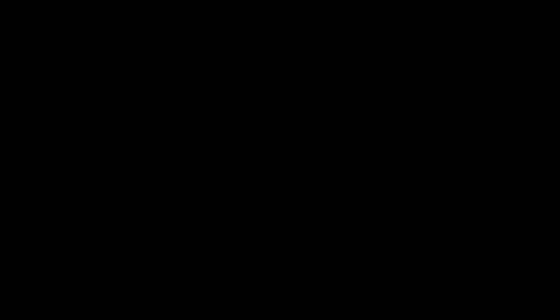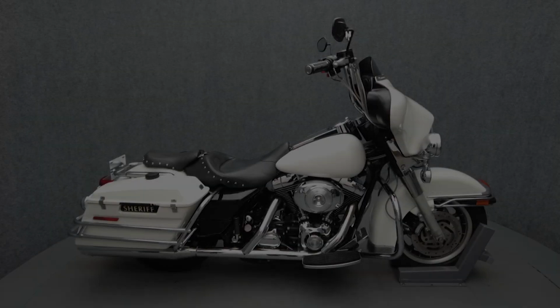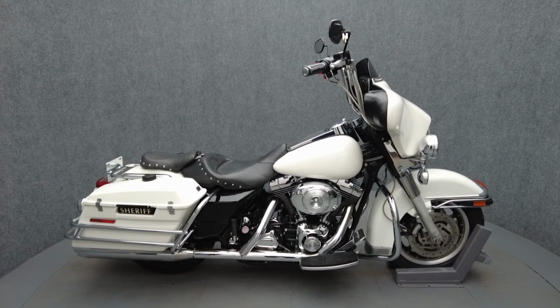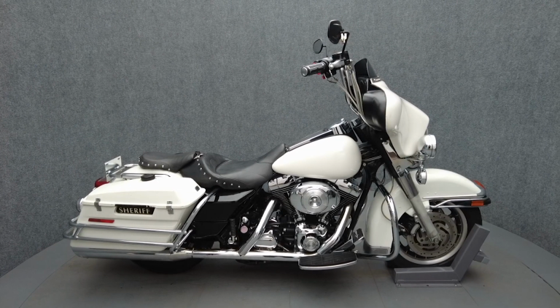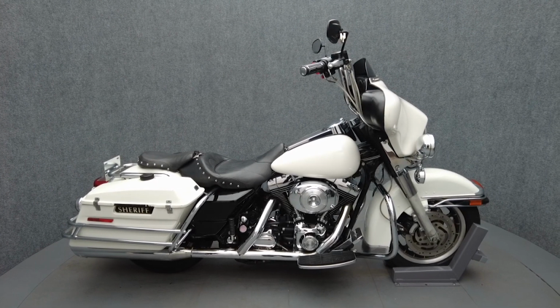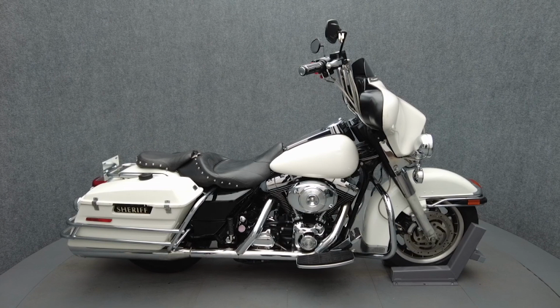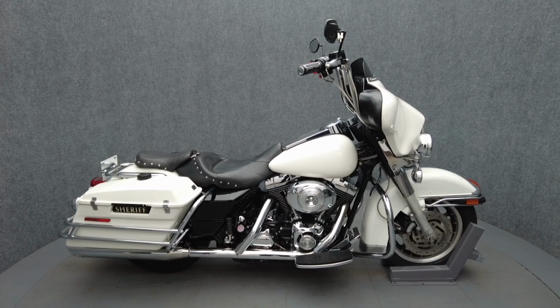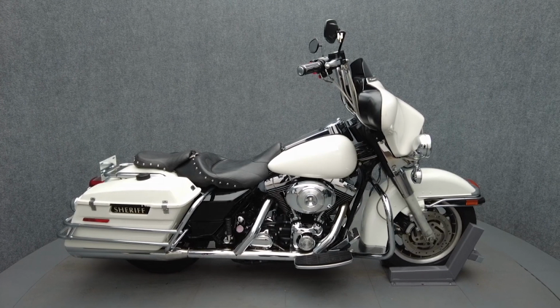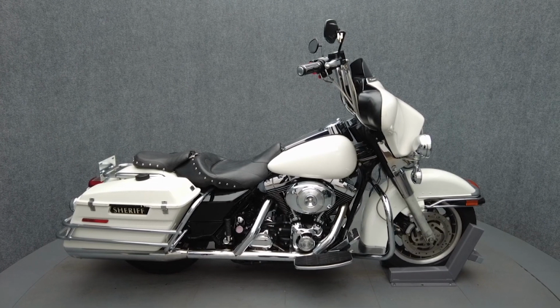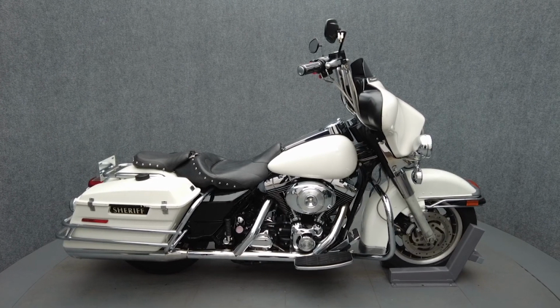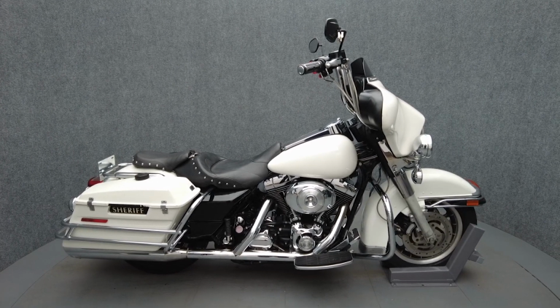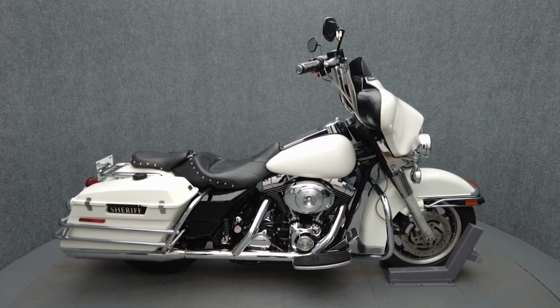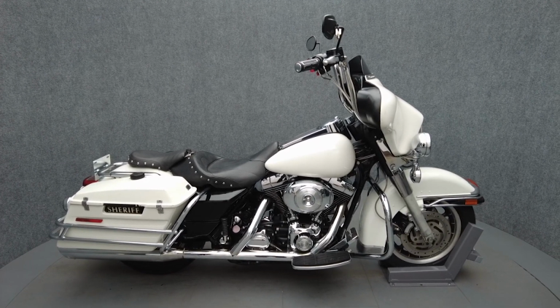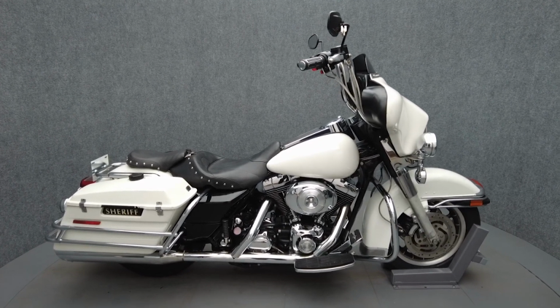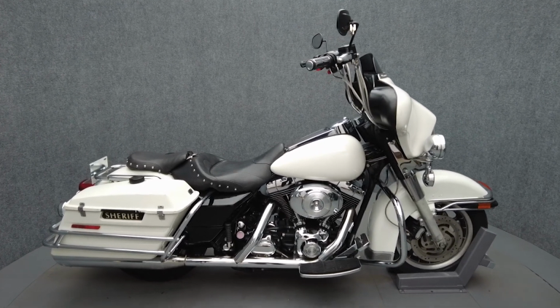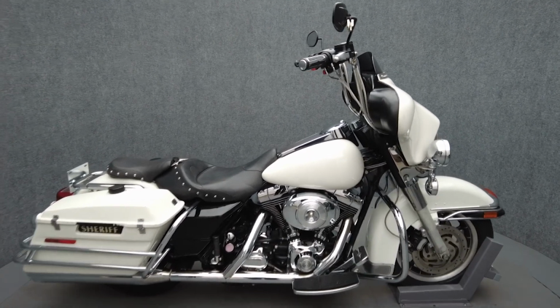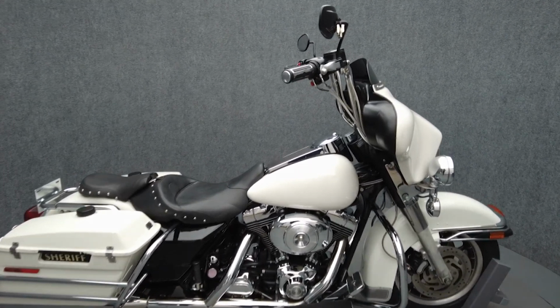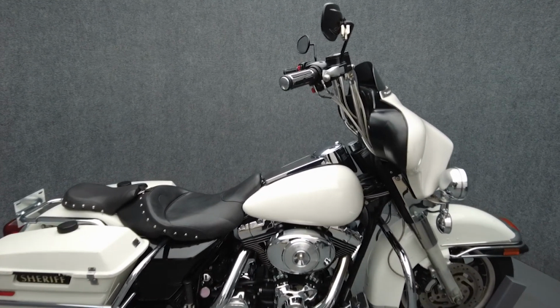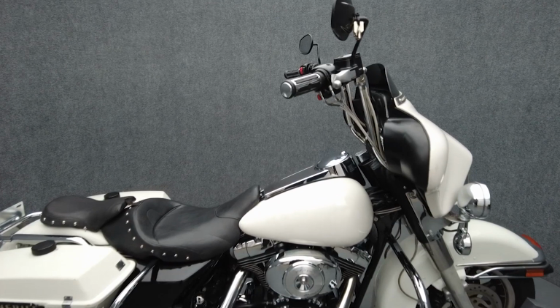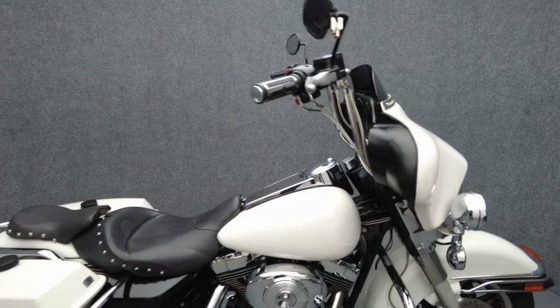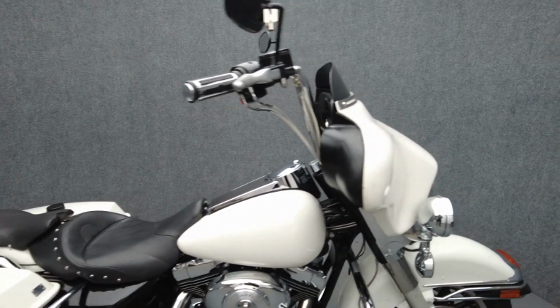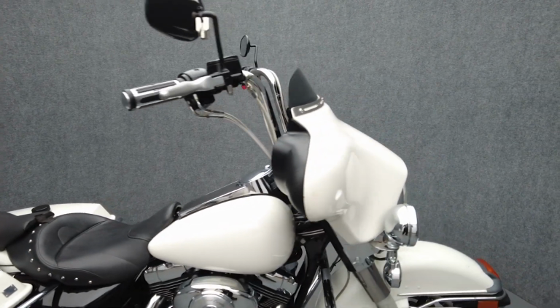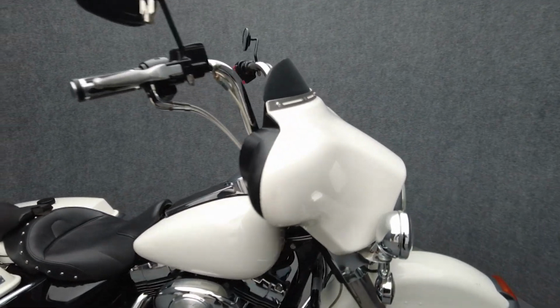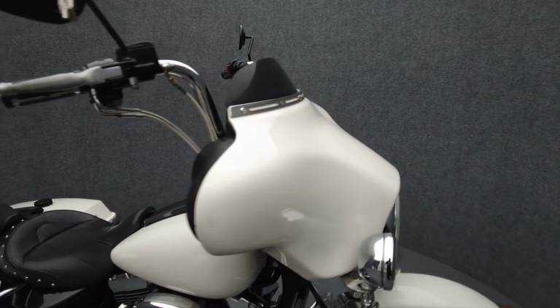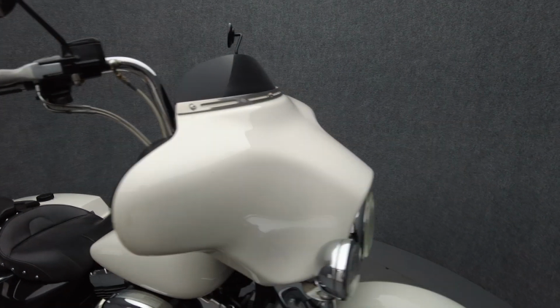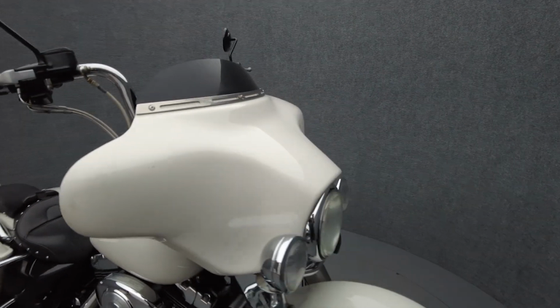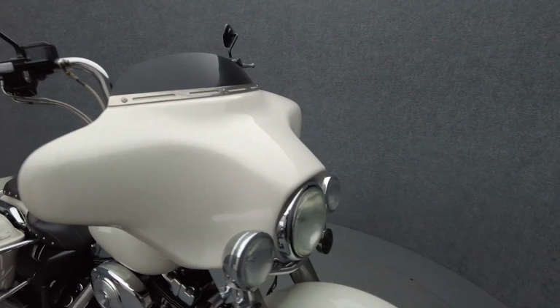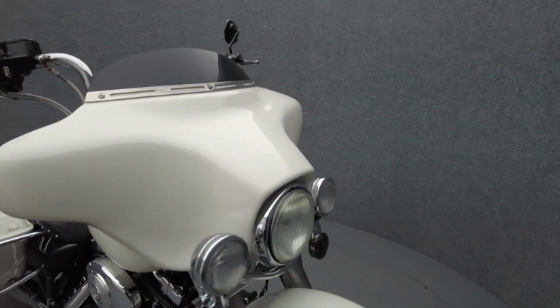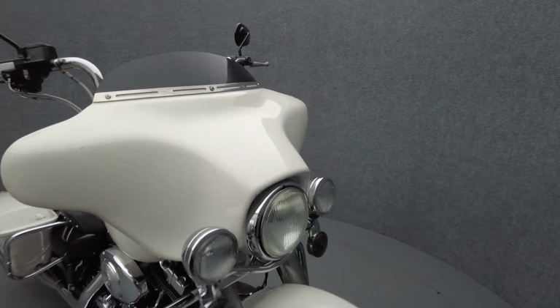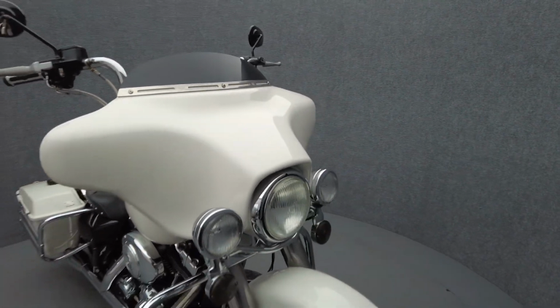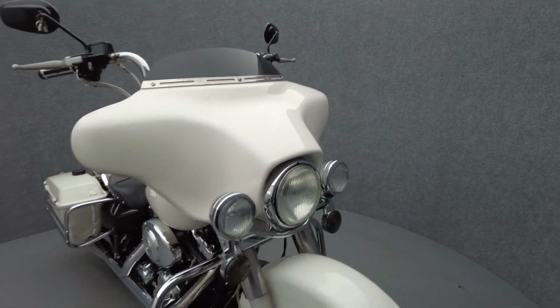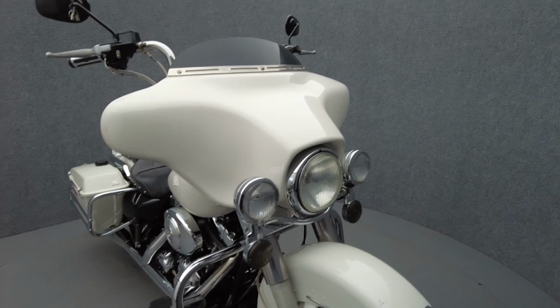Hey everyone, this is Keegan from National Powersports. This 2002 Harley-Davidson Electroglide Police with only 59,834 miles passes New Hampshire State Inspection.